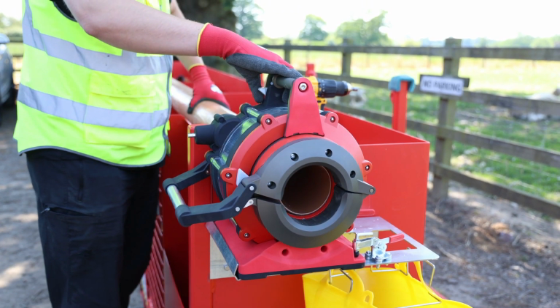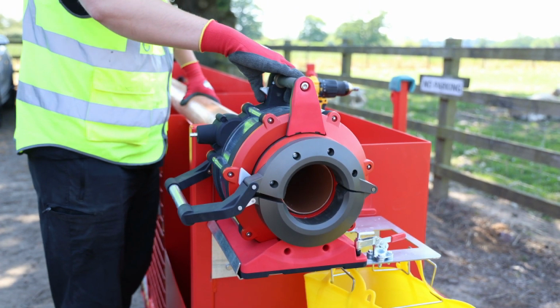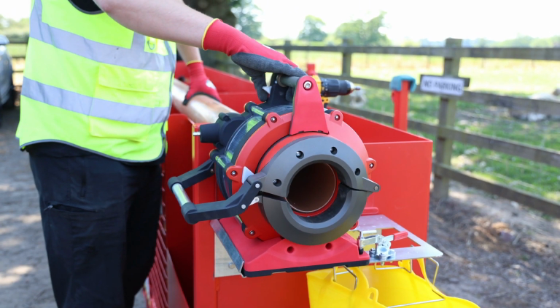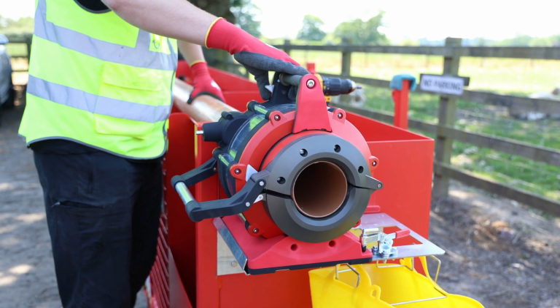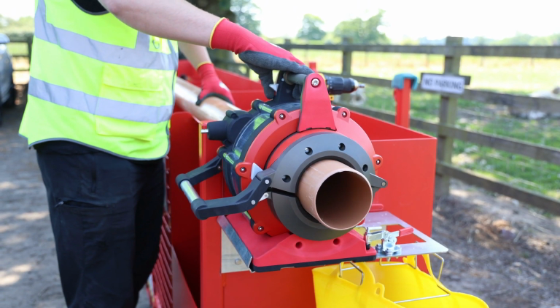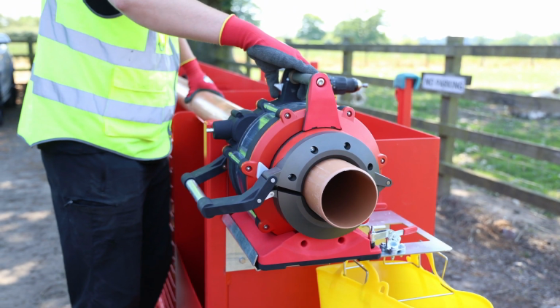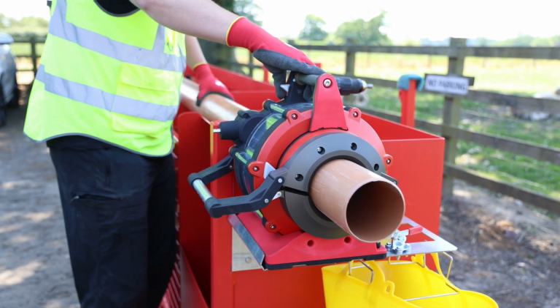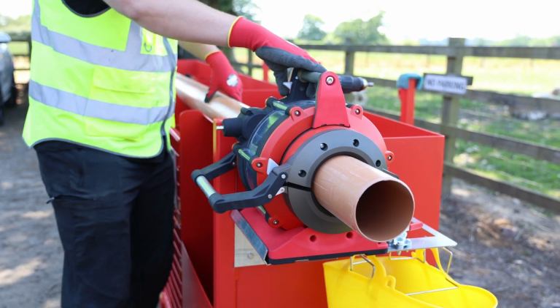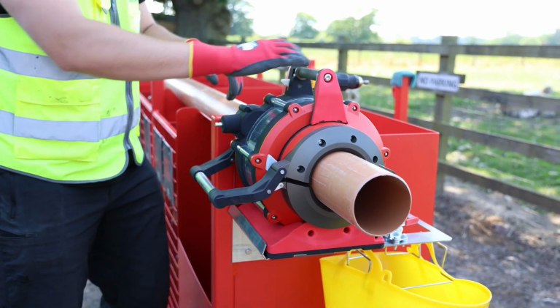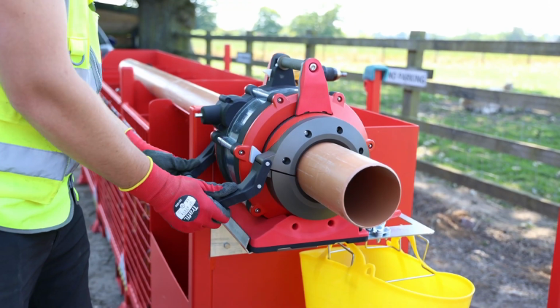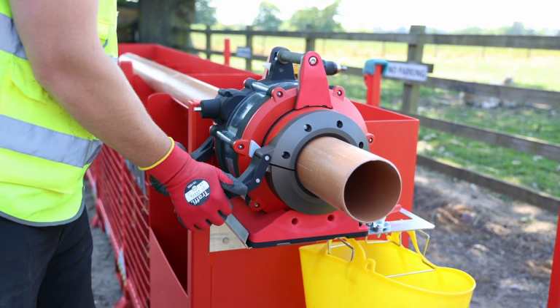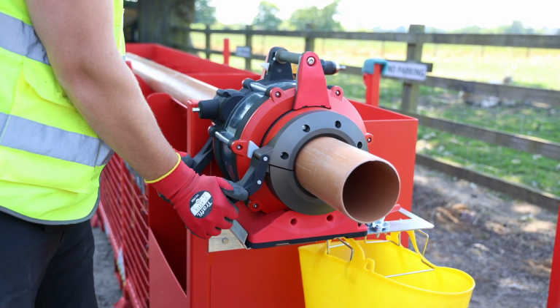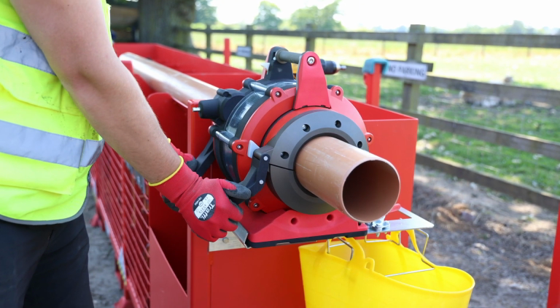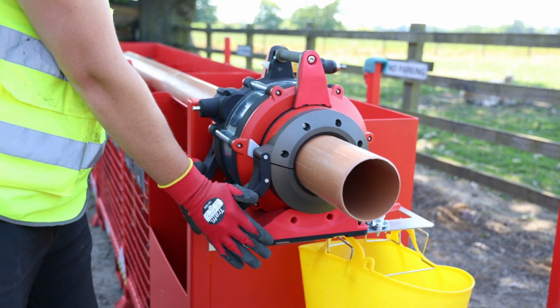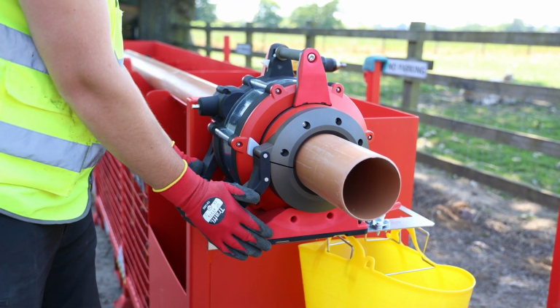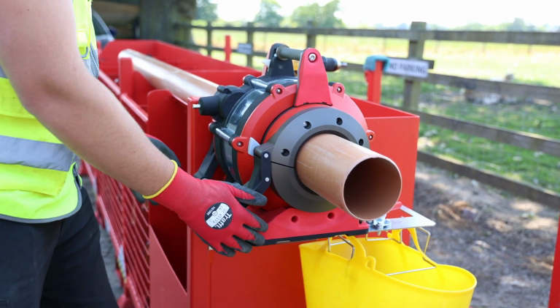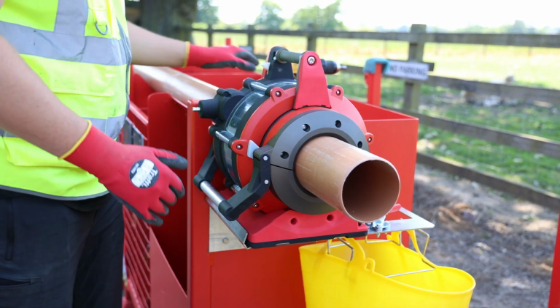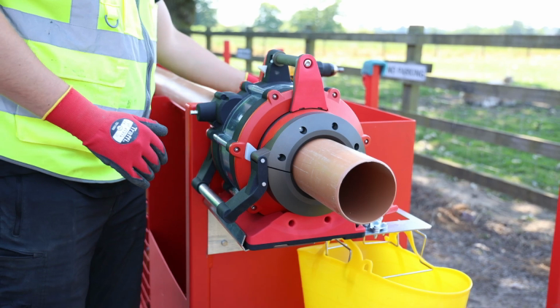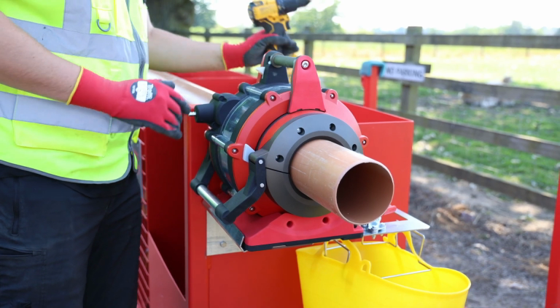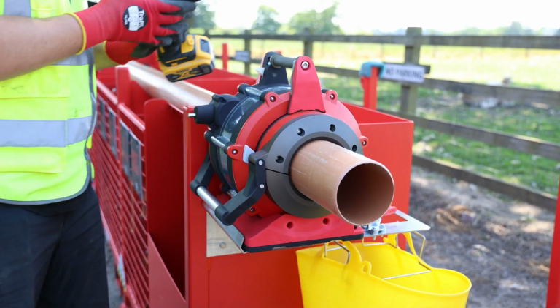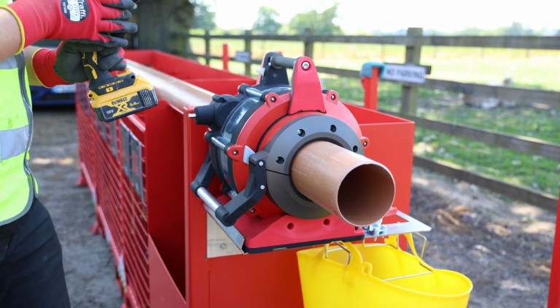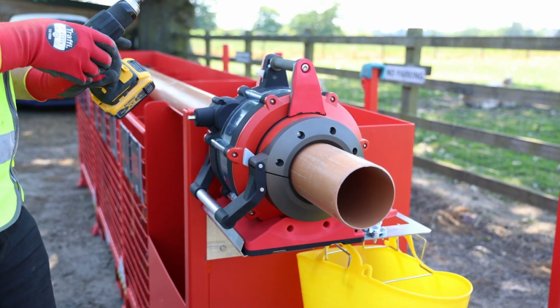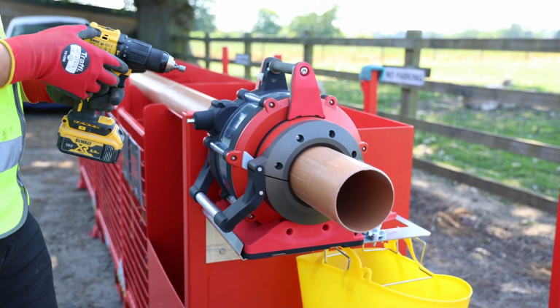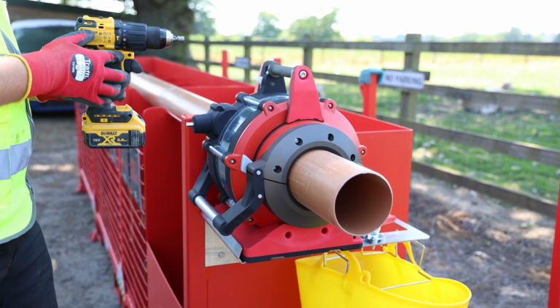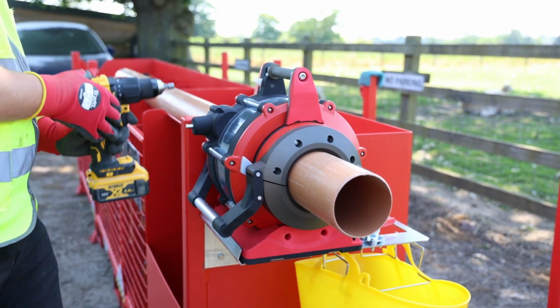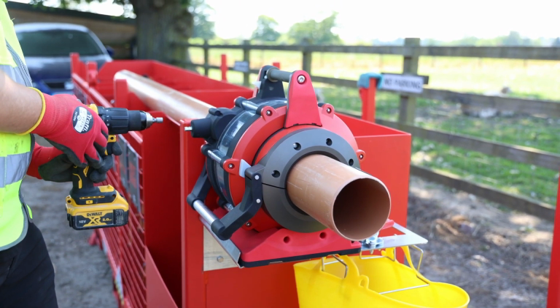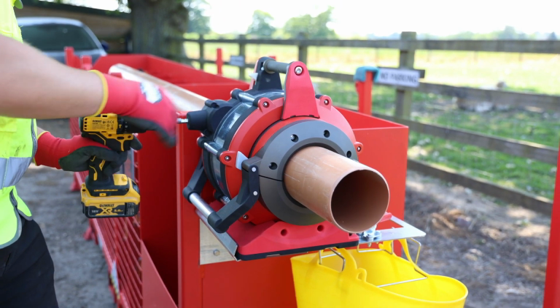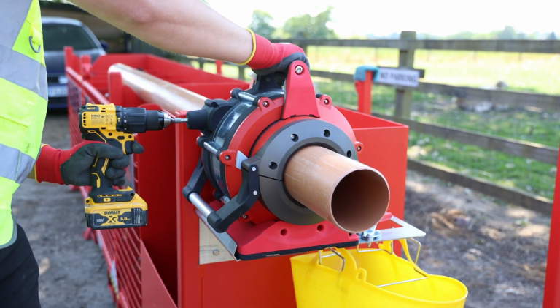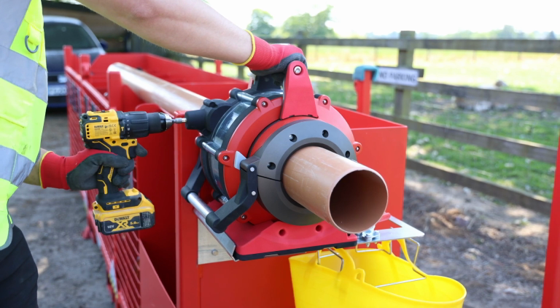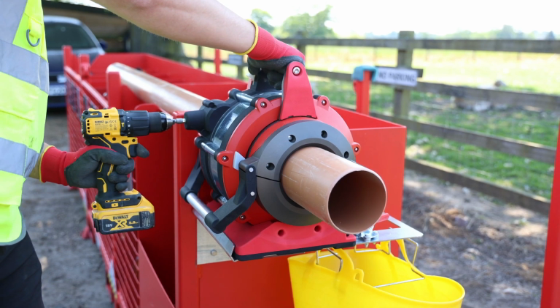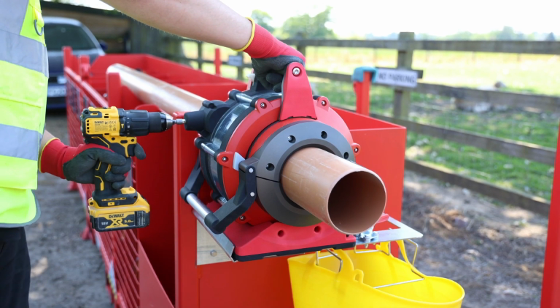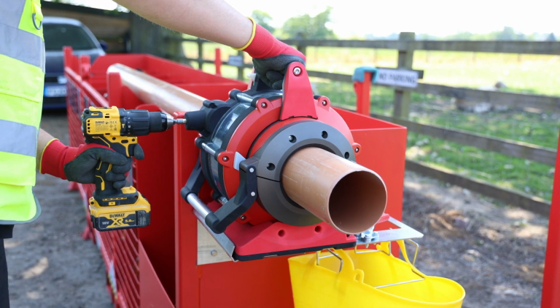Meet the ProCut. This is a pipe cutting and chamfering tool that runs off the power of a cordless drill. Mounted onto the site stack system, as shown in this video, or as a standalone tool, the ProCut will accurately cut and chamfer drainage pipes.